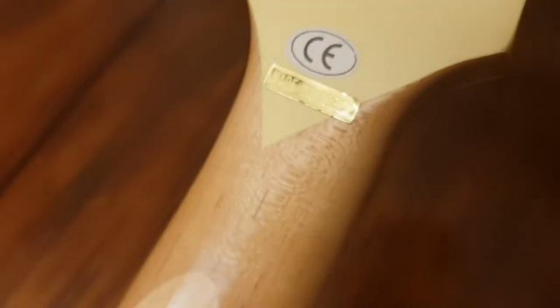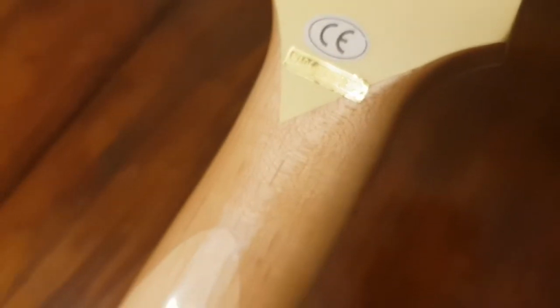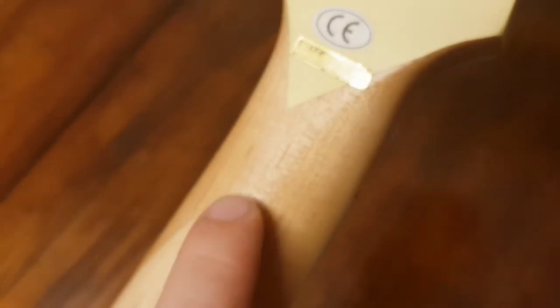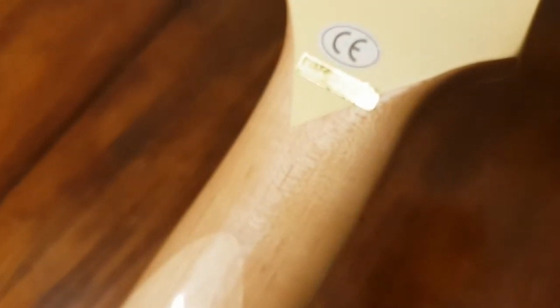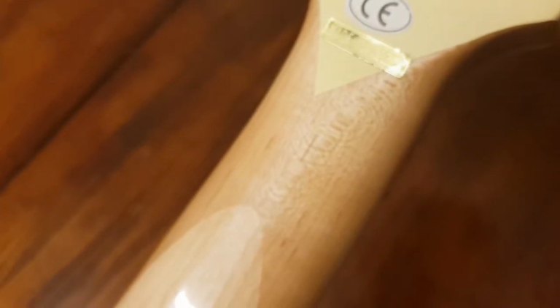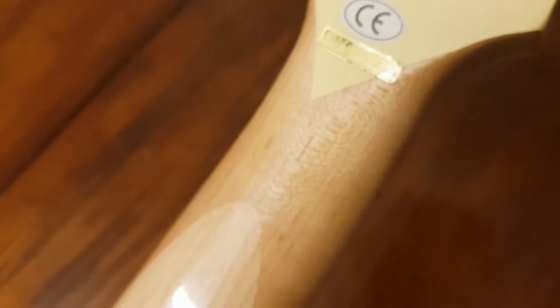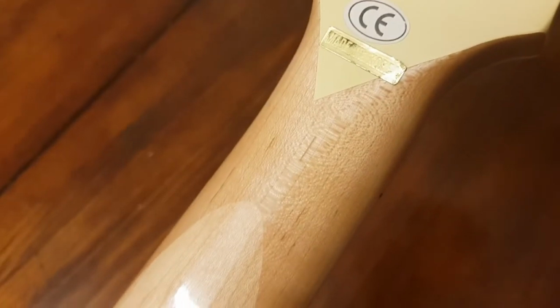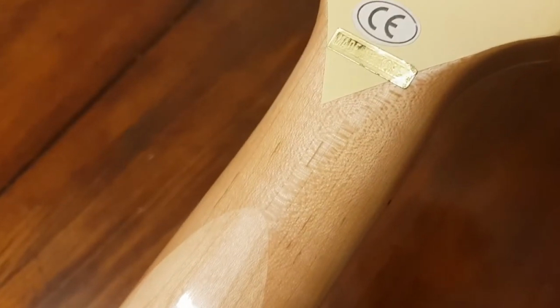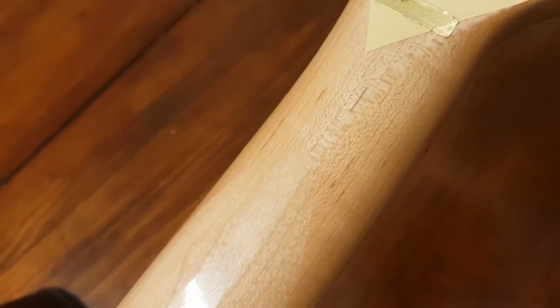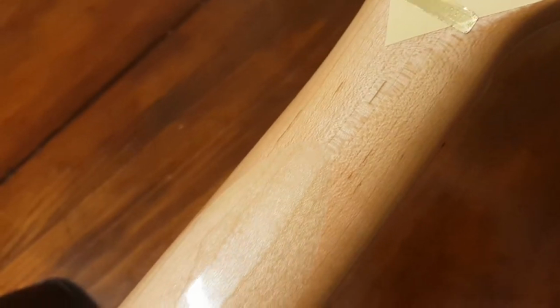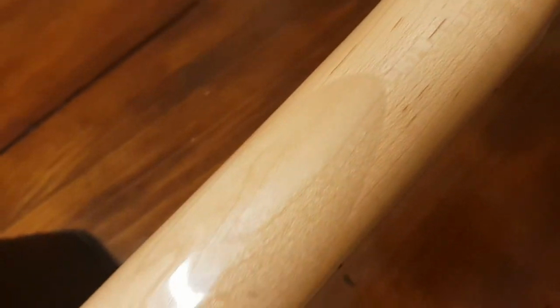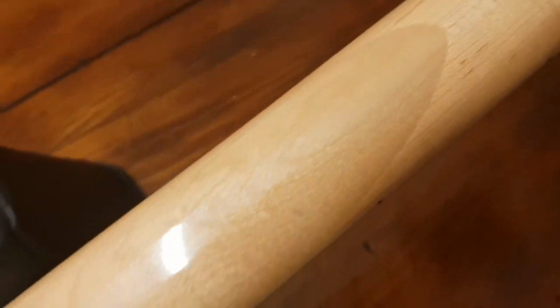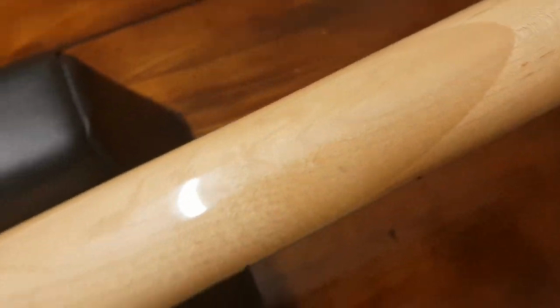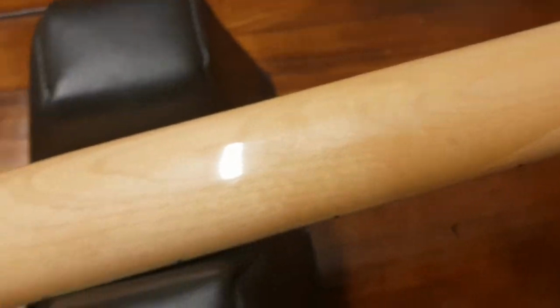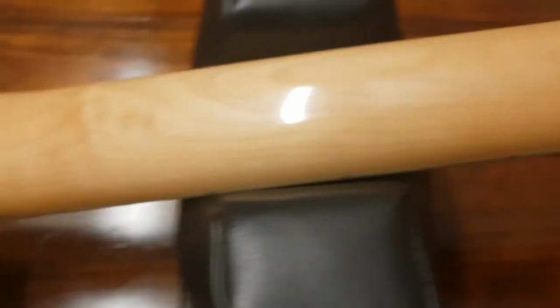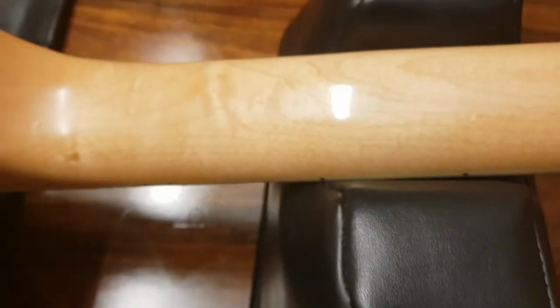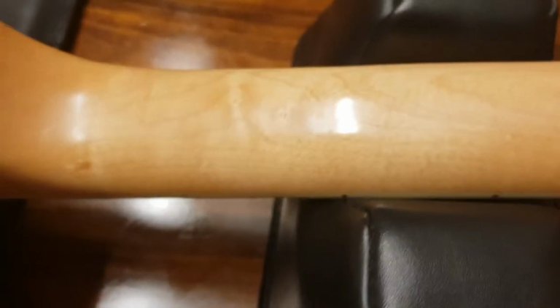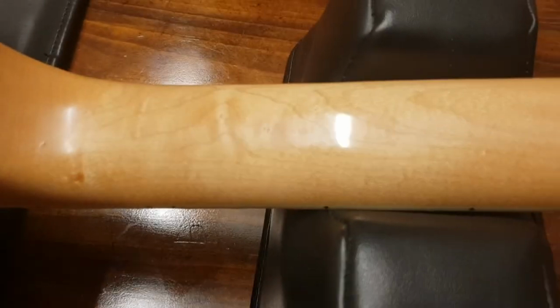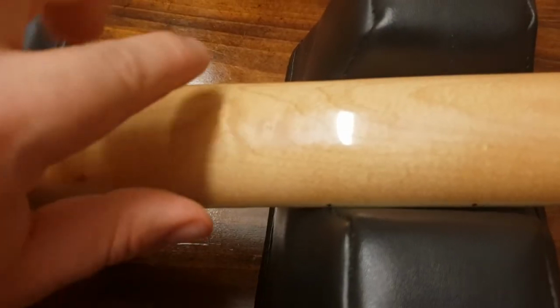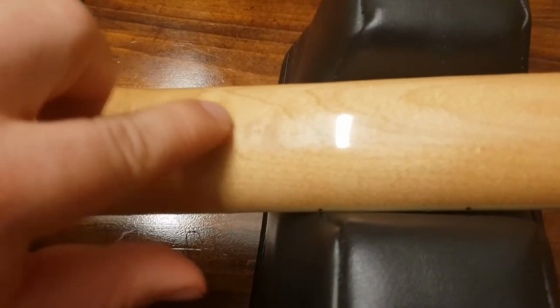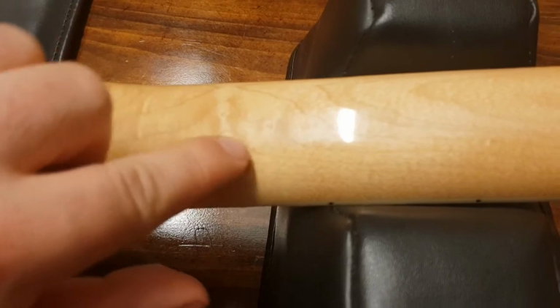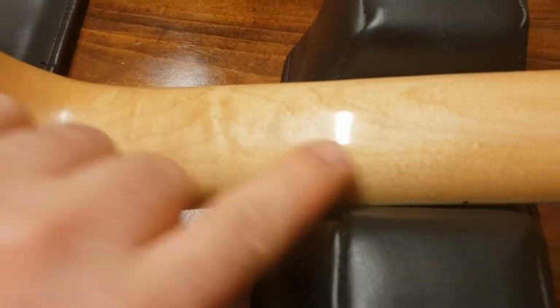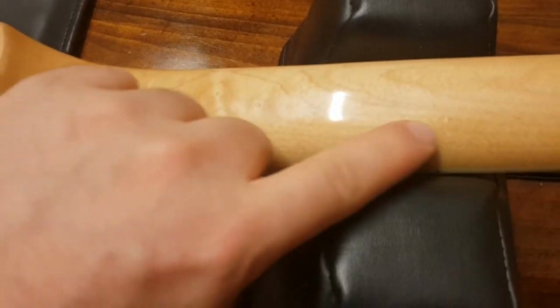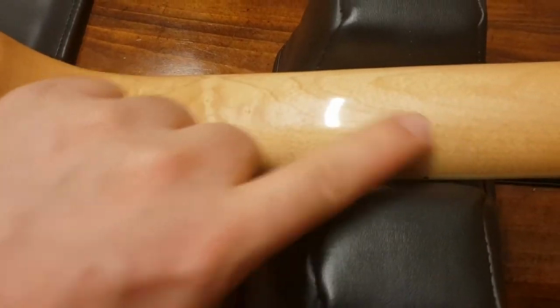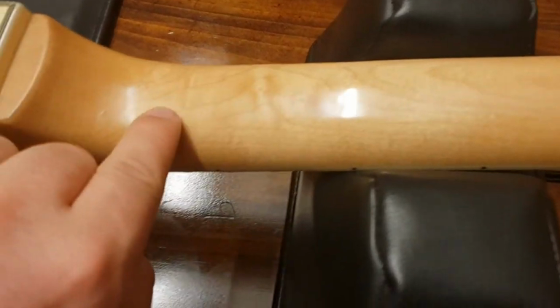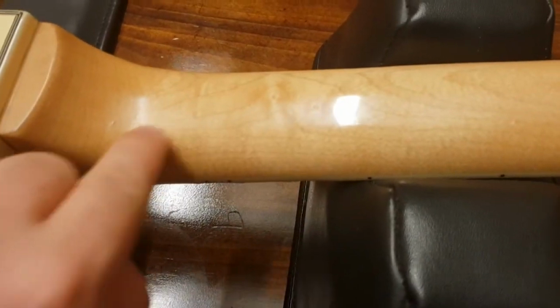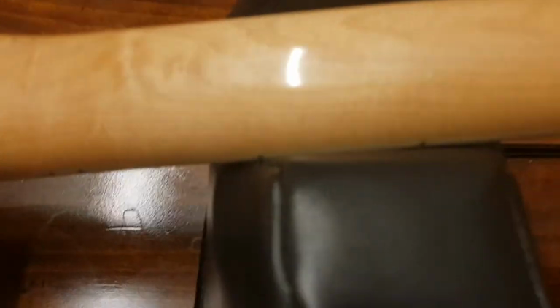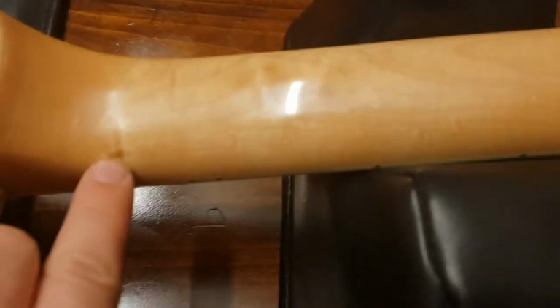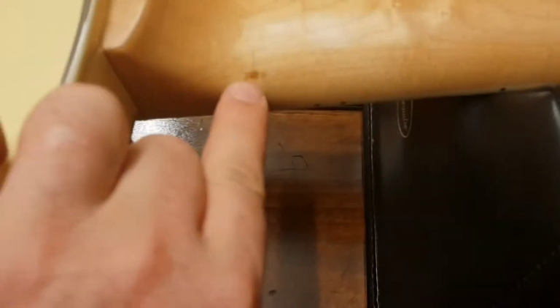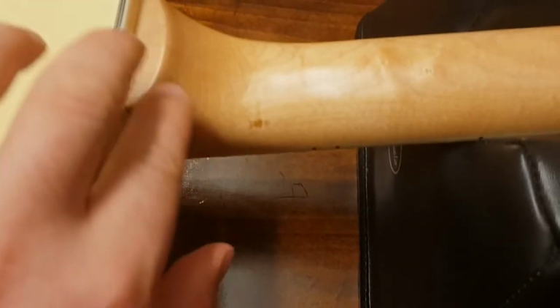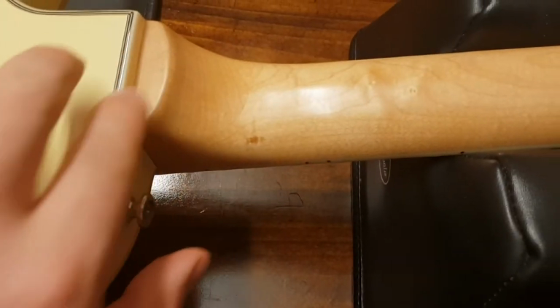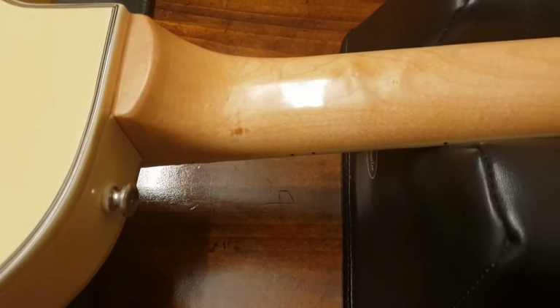This maple is beautiful. You see all the grain and all the figuring in it there. Scarf joint, and you even have a little bit of light flaming right here and some bird's eye in a few spots. A little flaming there too.